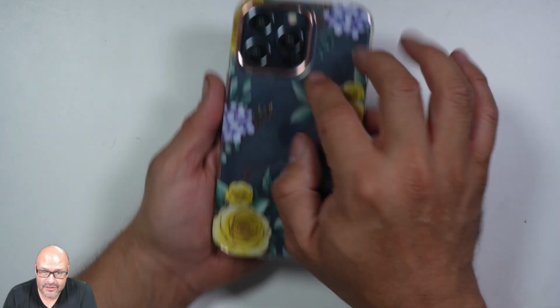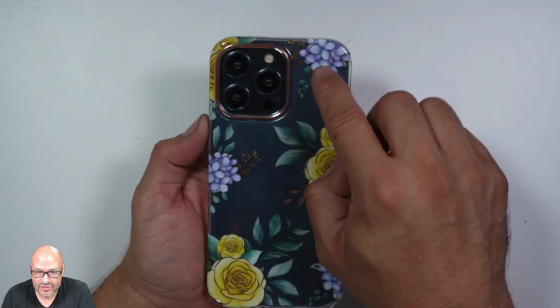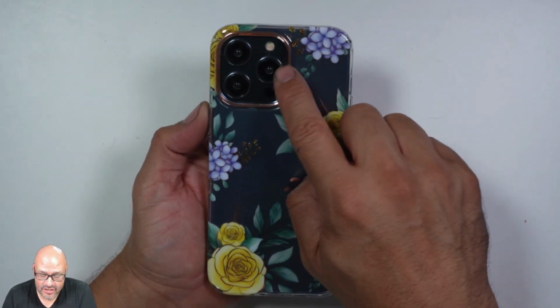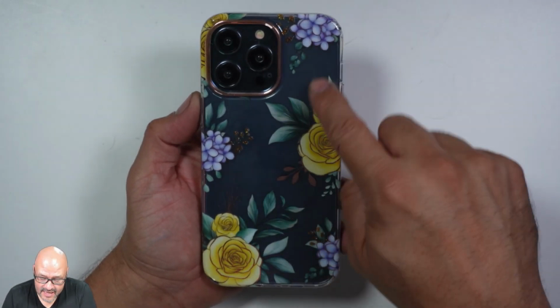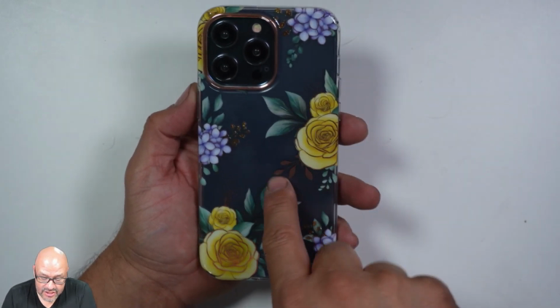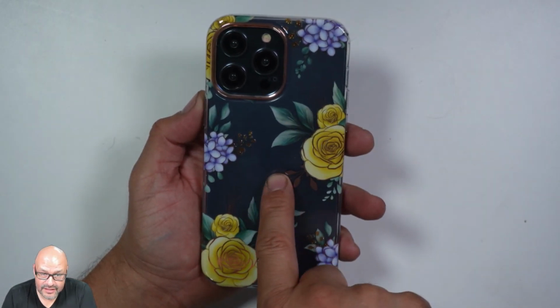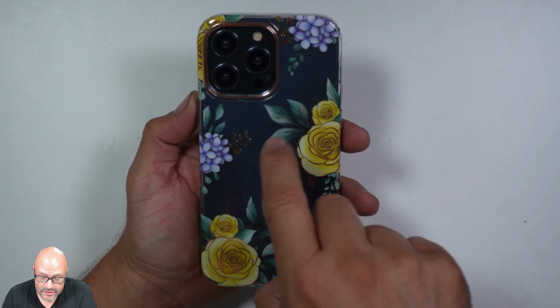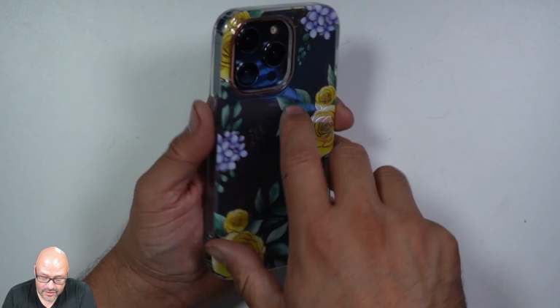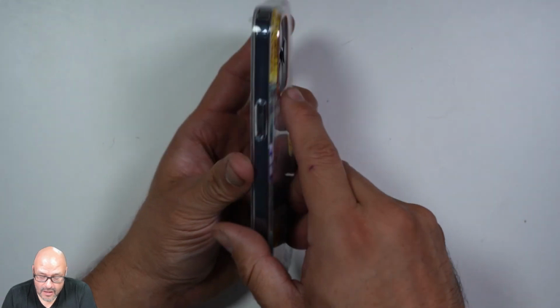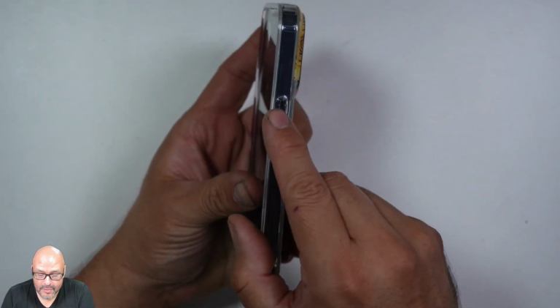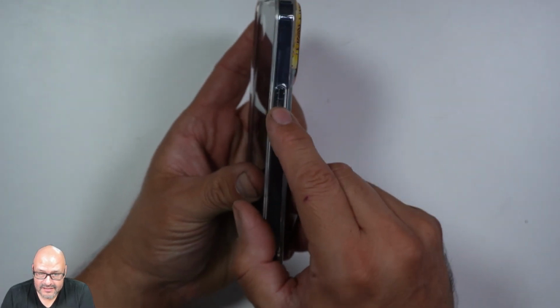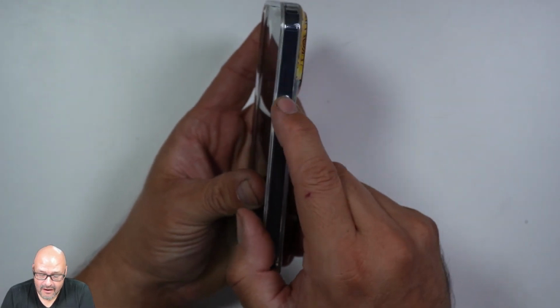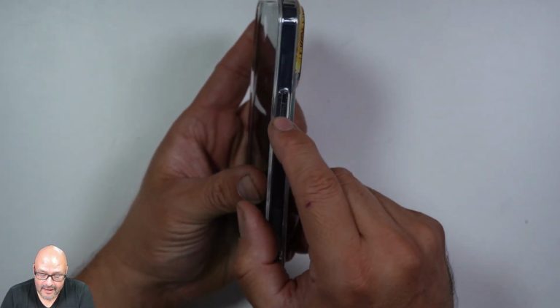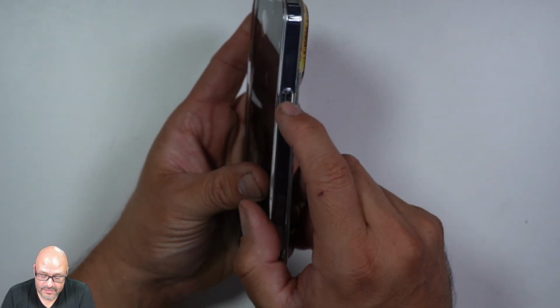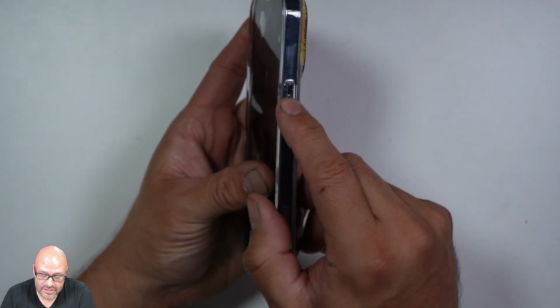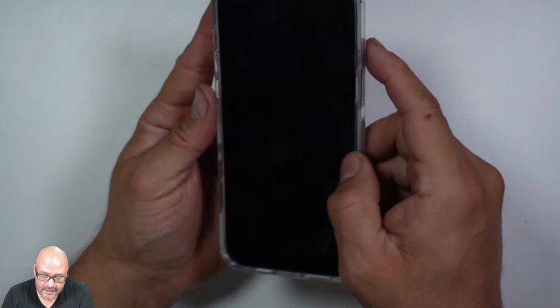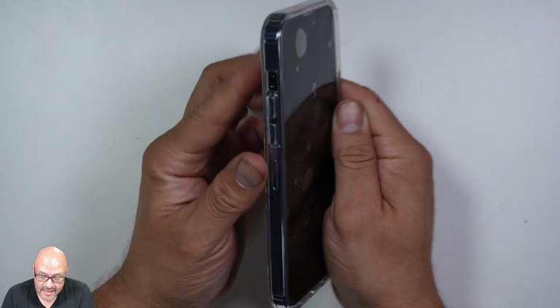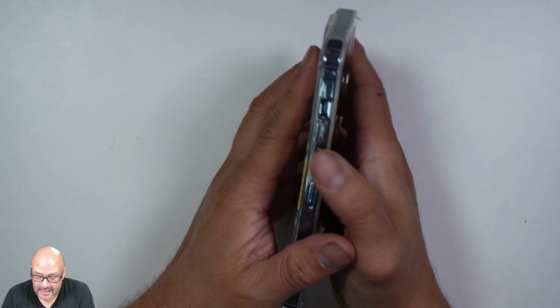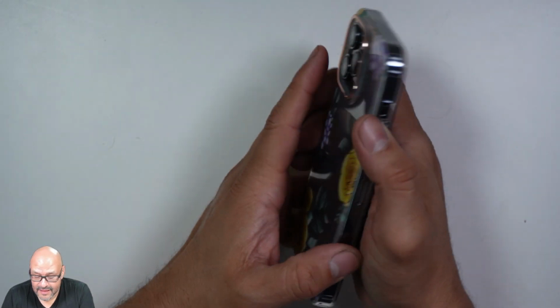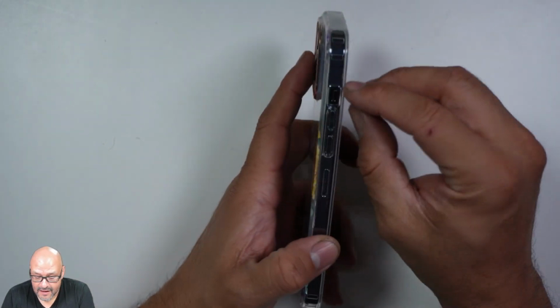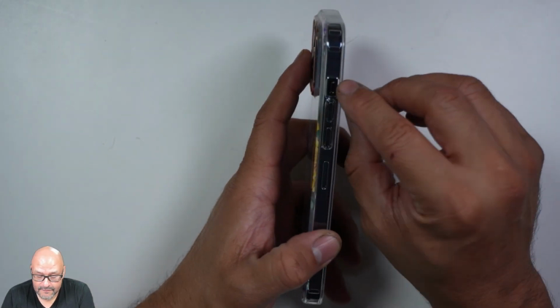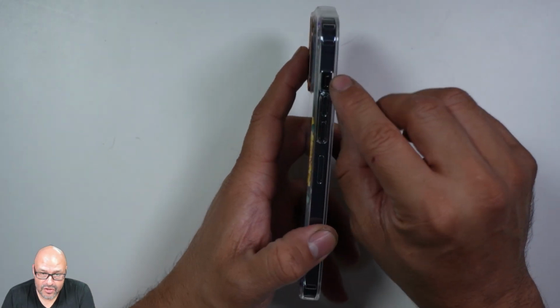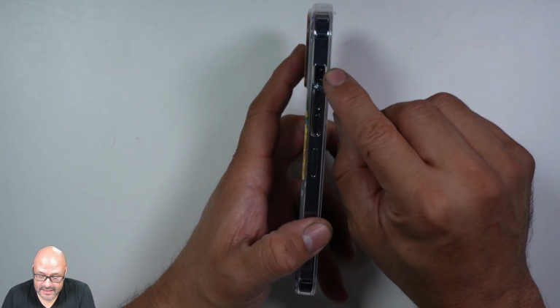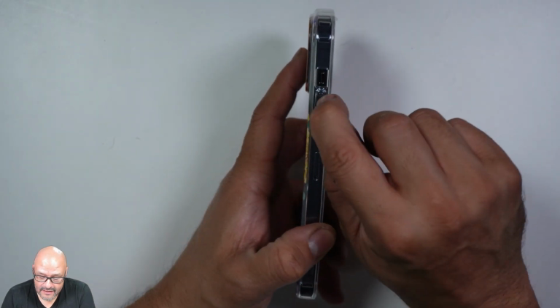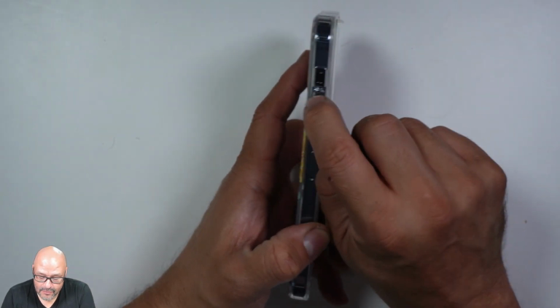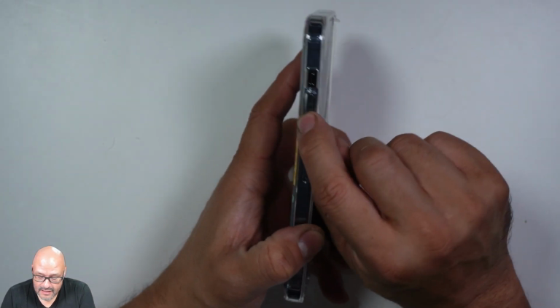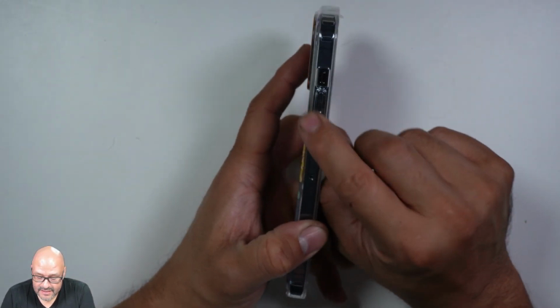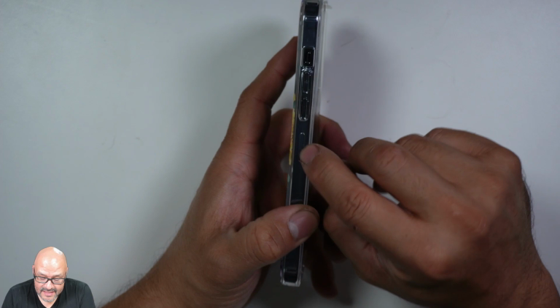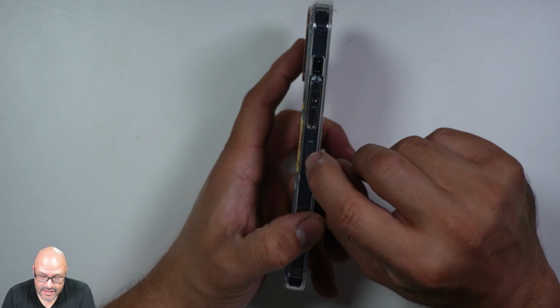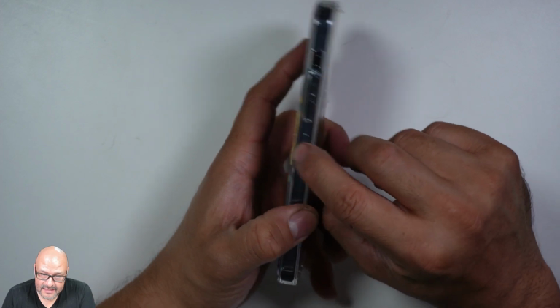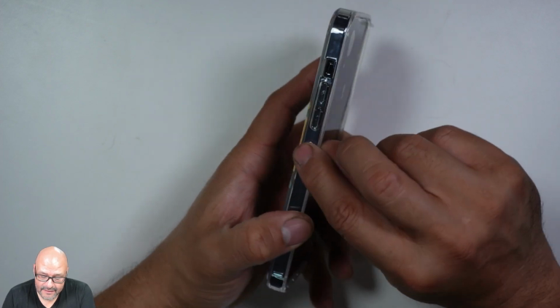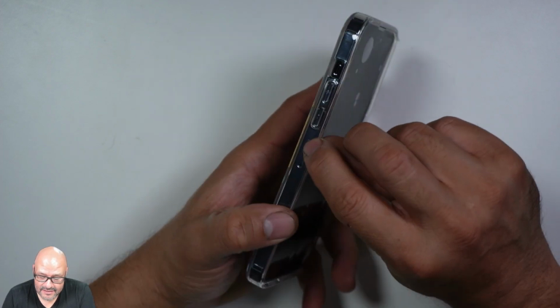All the camera features are accessible, you can still see the logo — it's see-through. All the buttons are adjustable, you can still click on them, and the mute button is available too.